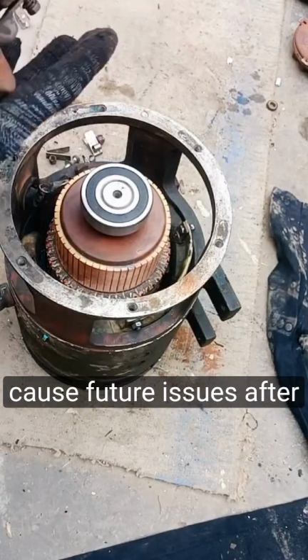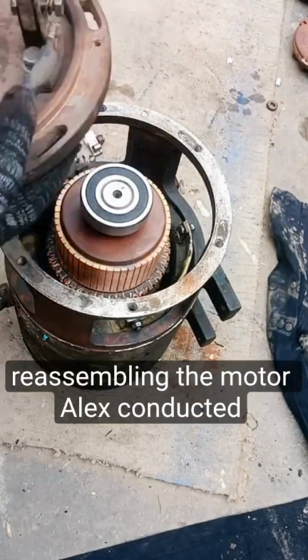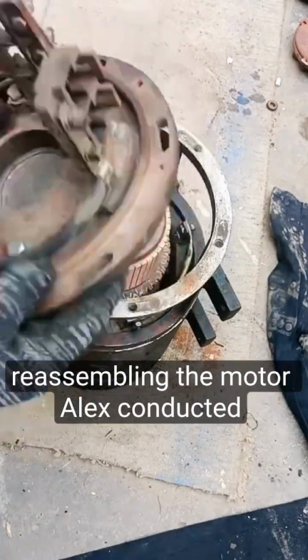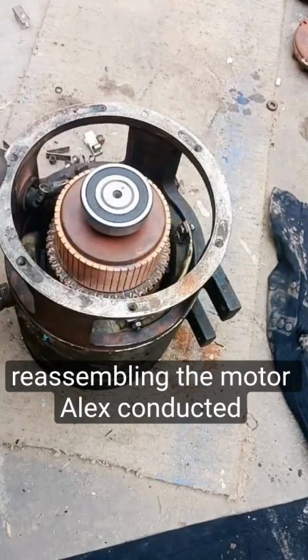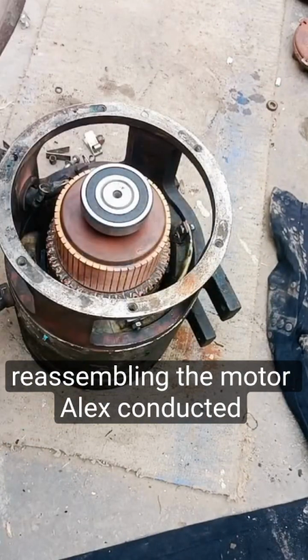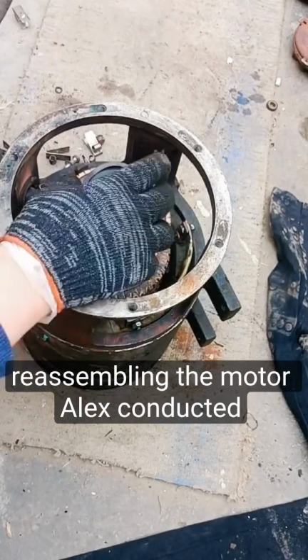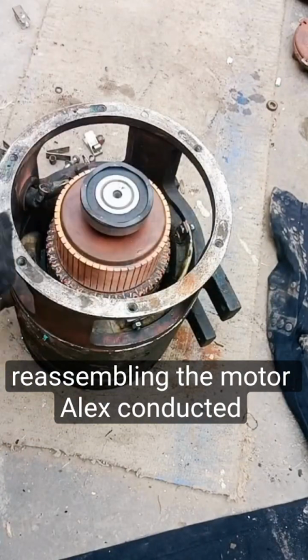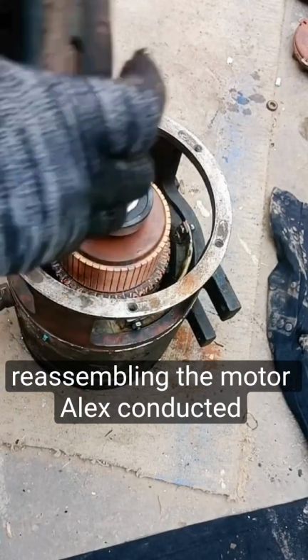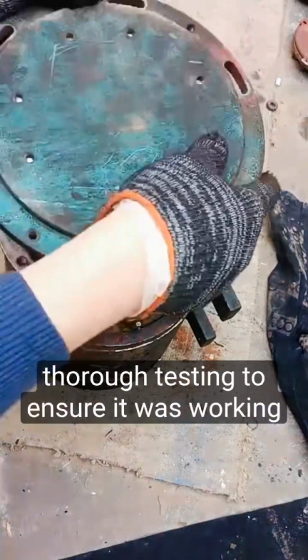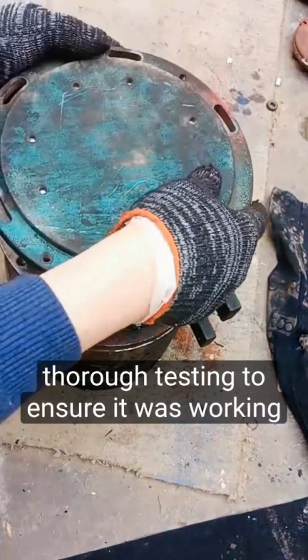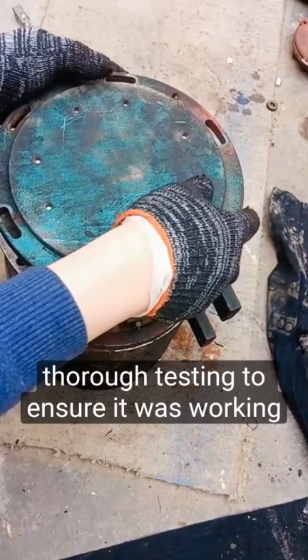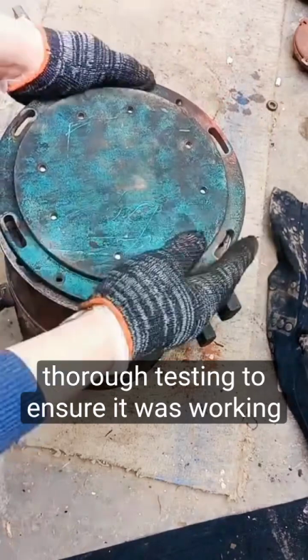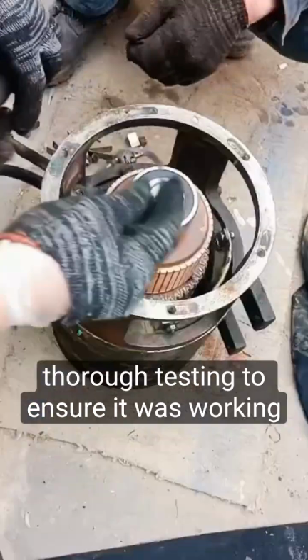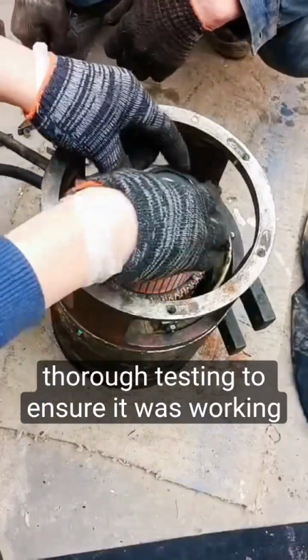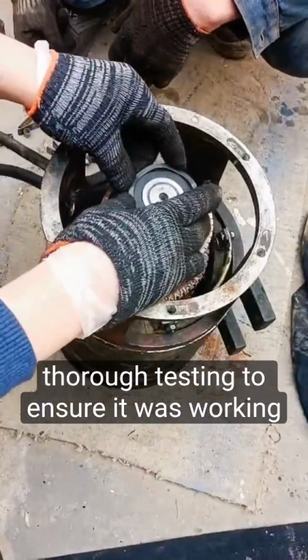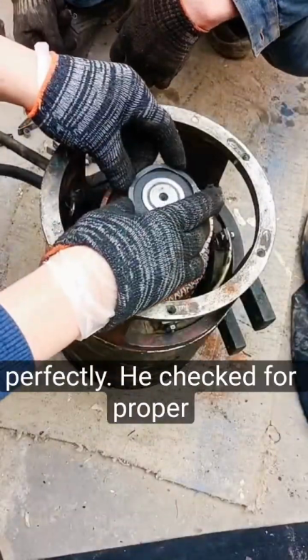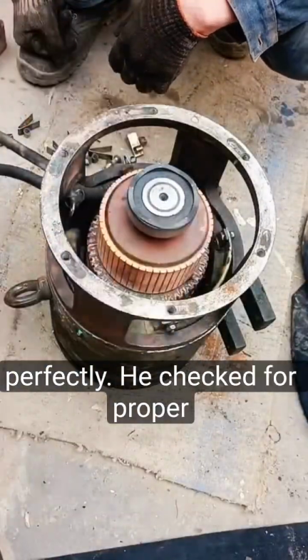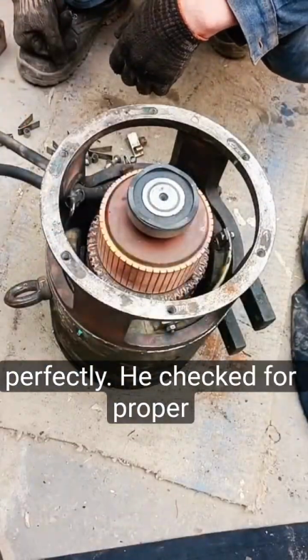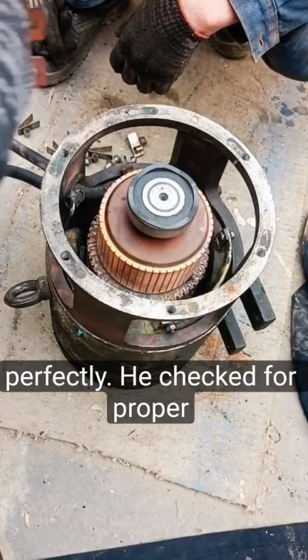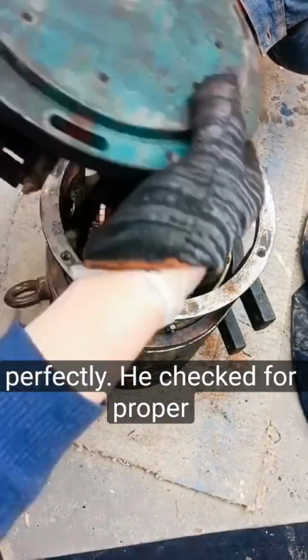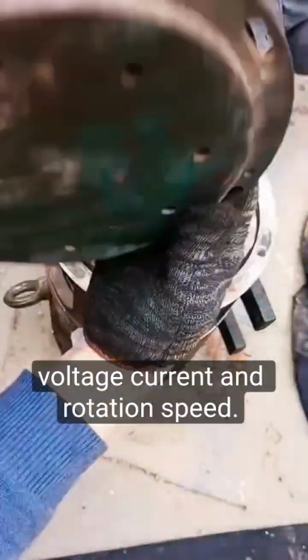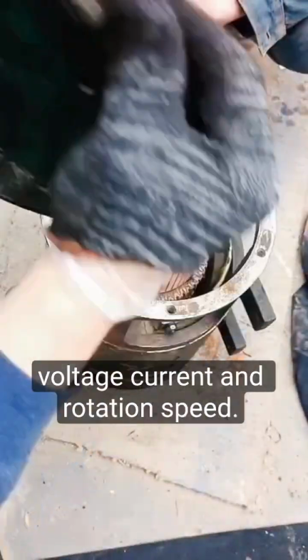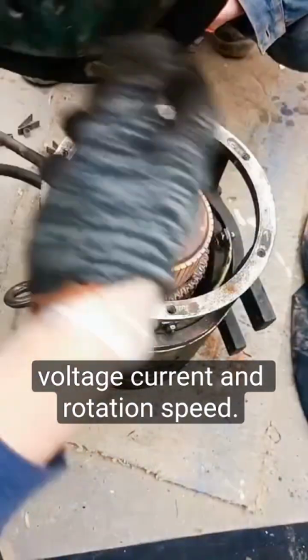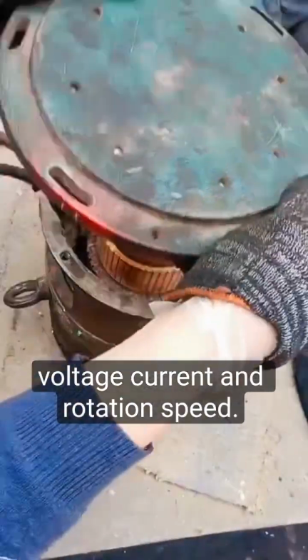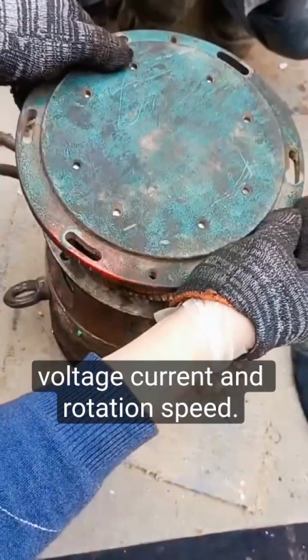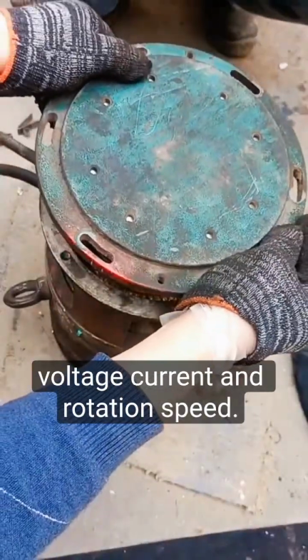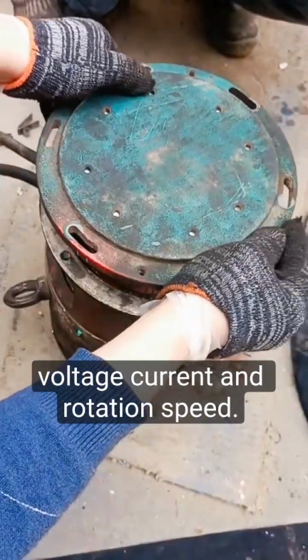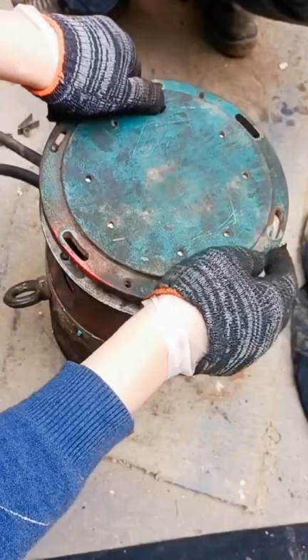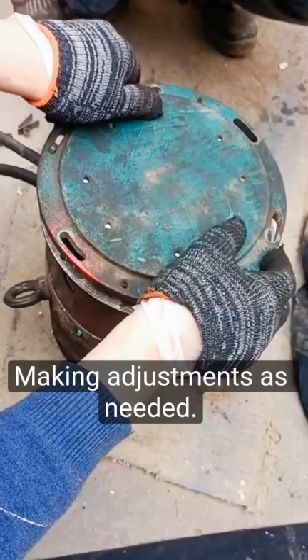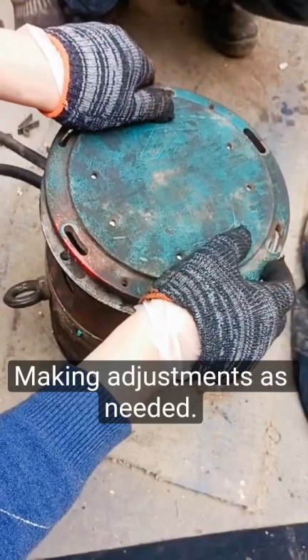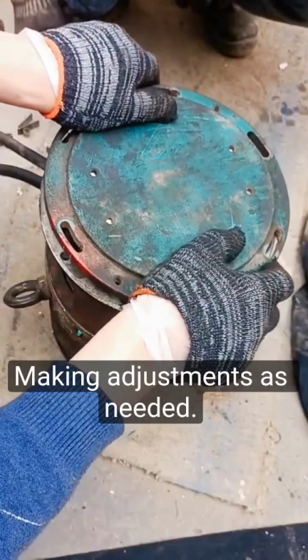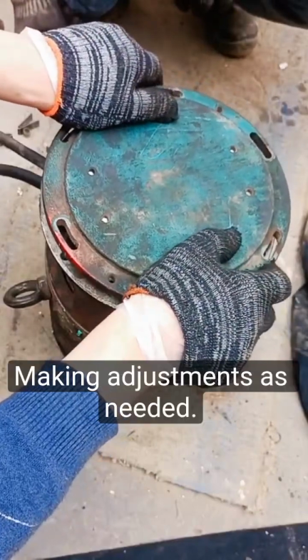After reassembling the motor, Alex conducted thorough testing to ensure it was working perfectly. He checked for proper voltage, current, and rotation speed, making adjustments as needed.